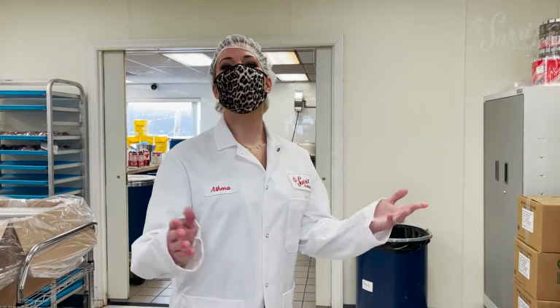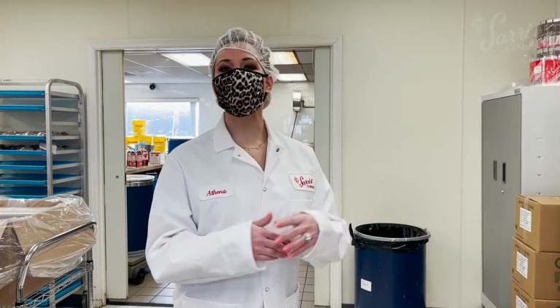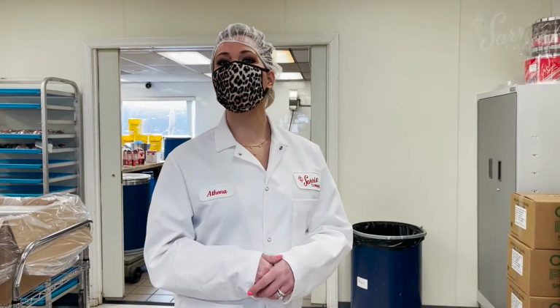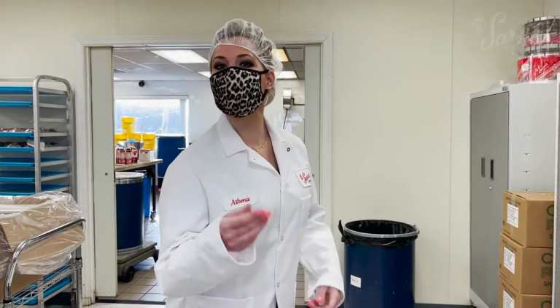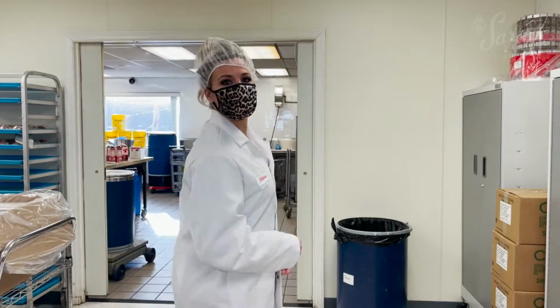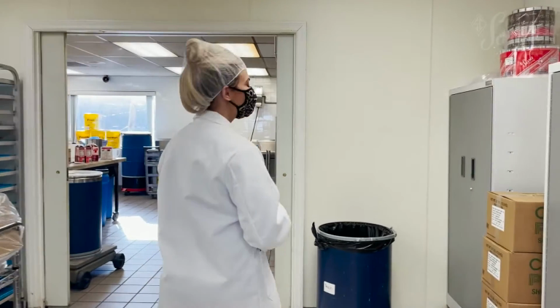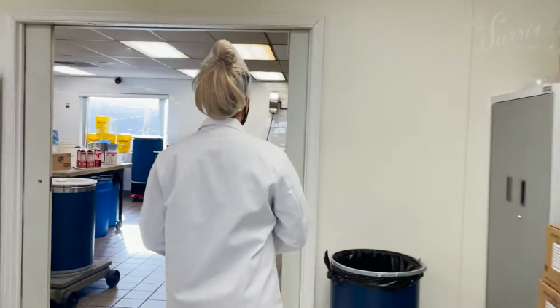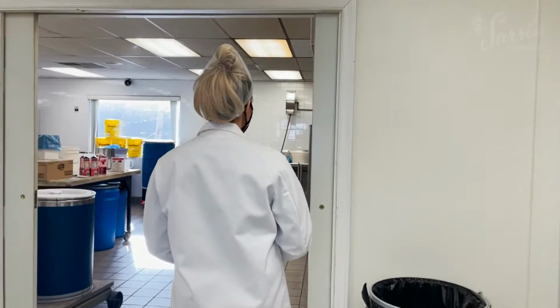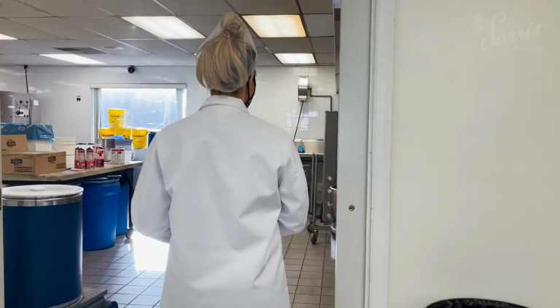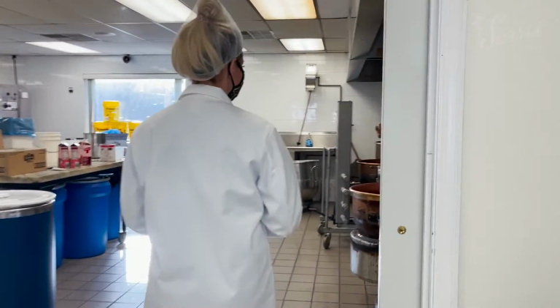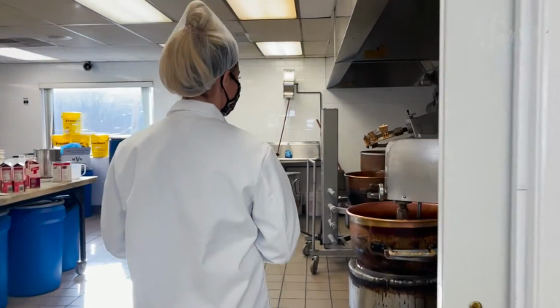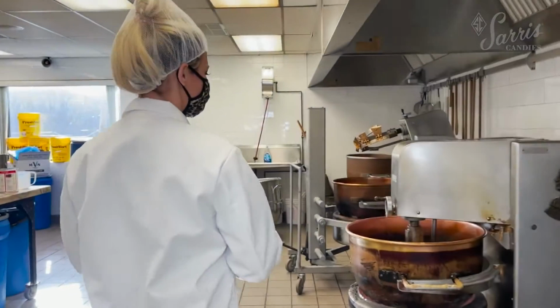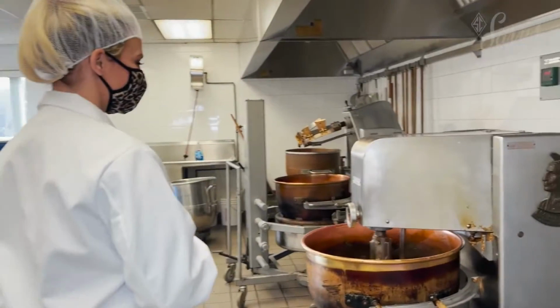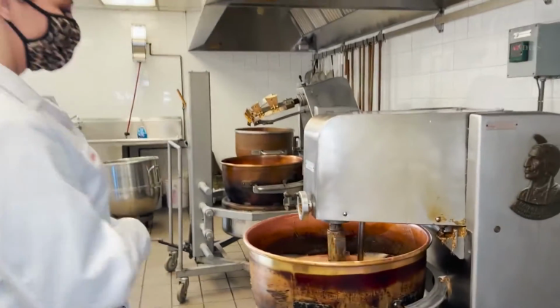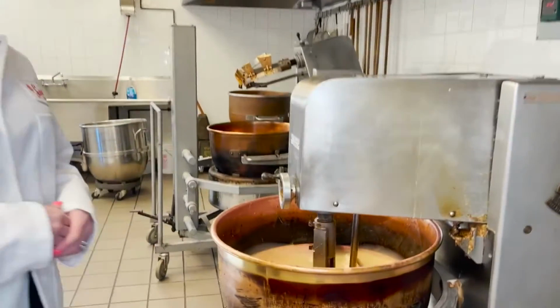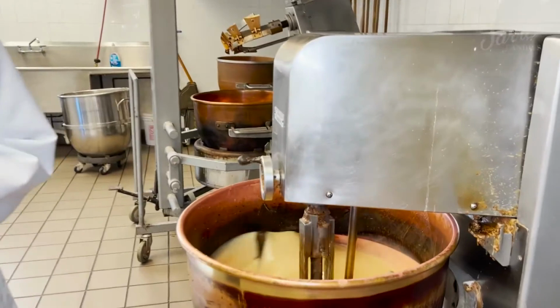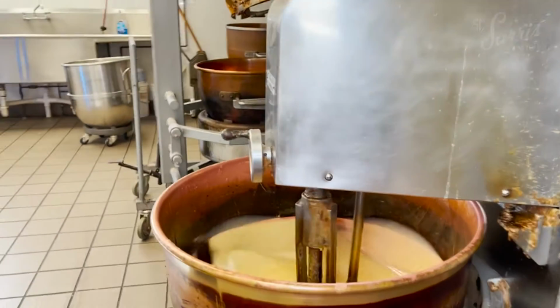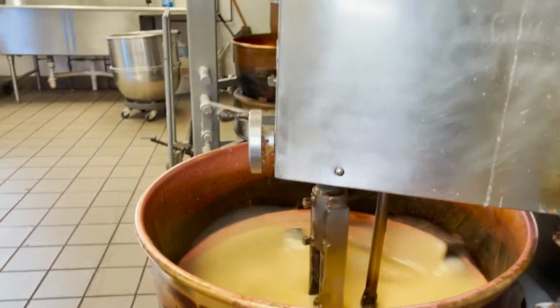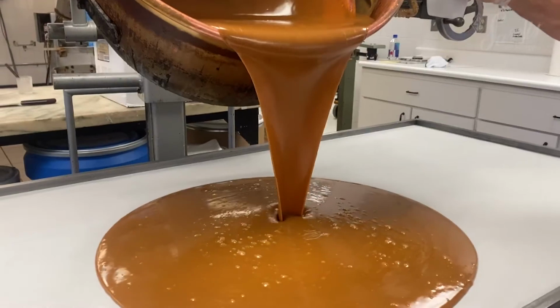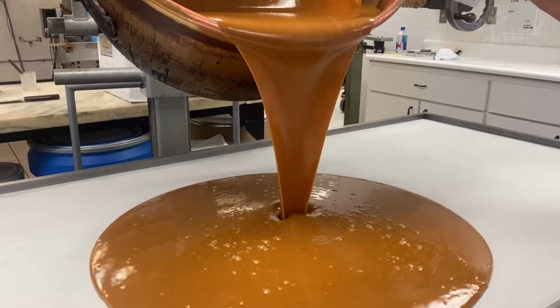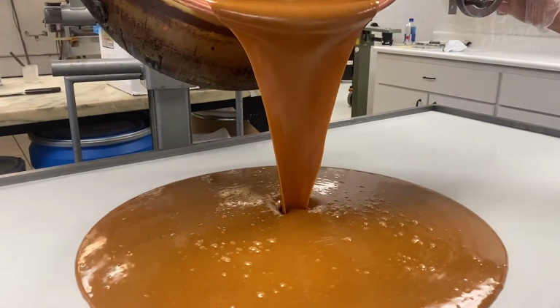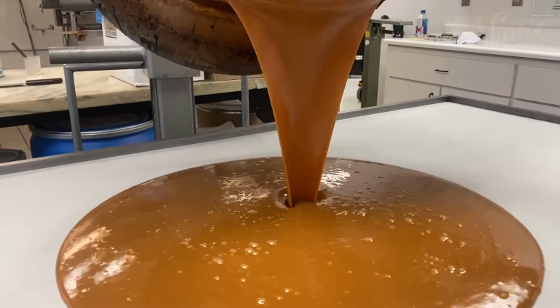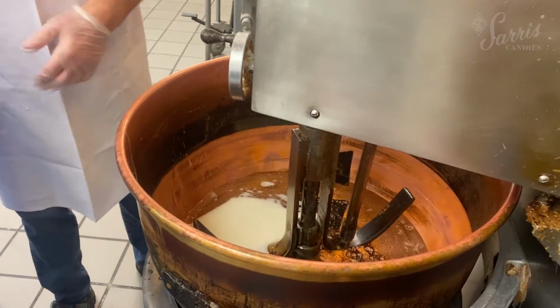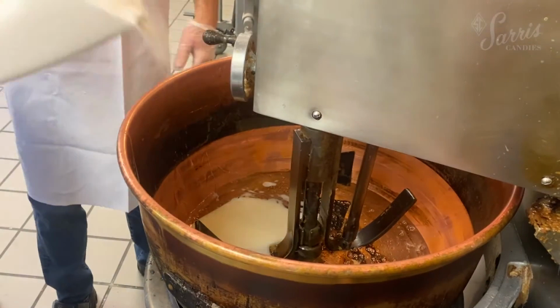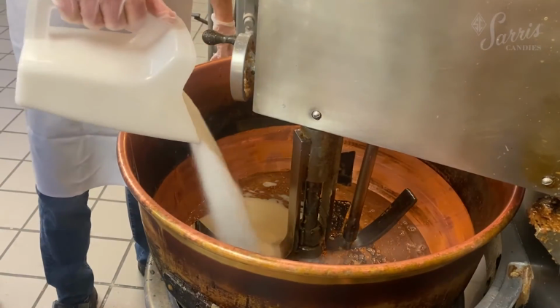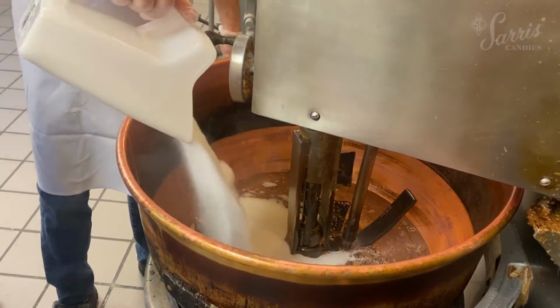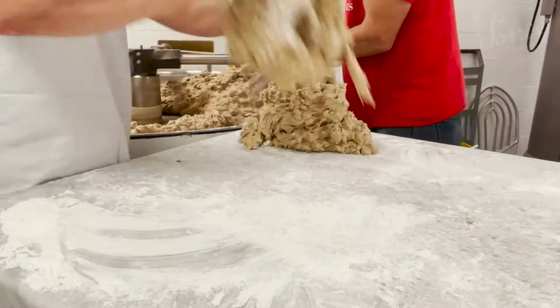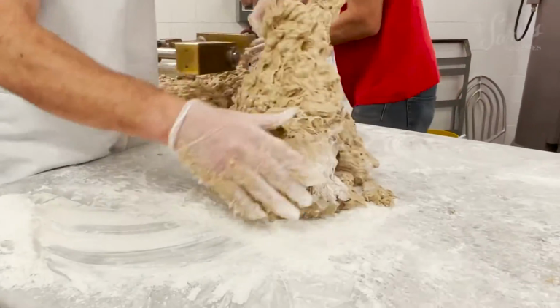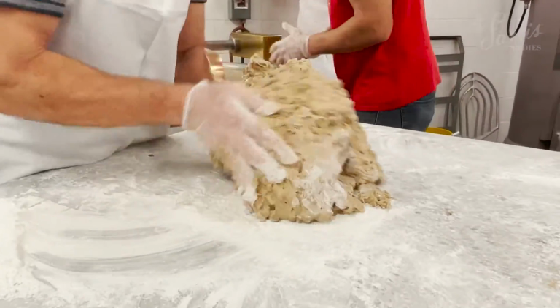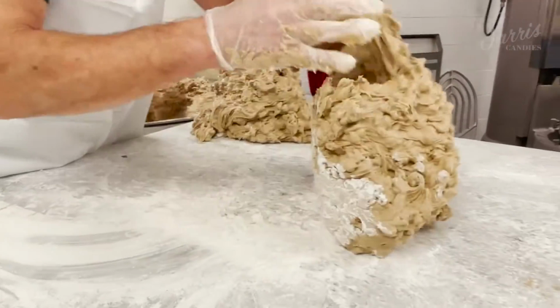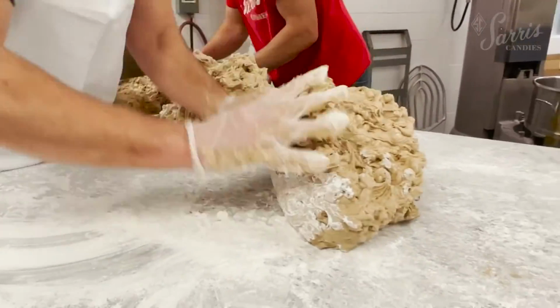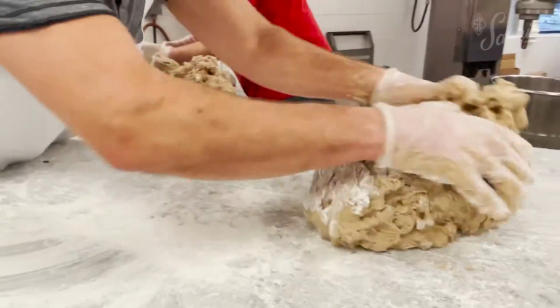Follow me as we head to our candy kitchen. At the far end of this production area, our chocolatiers work hard to perfect recipes for all of our confections. Our copper petals and marble tables are an essential part of the candy making process.